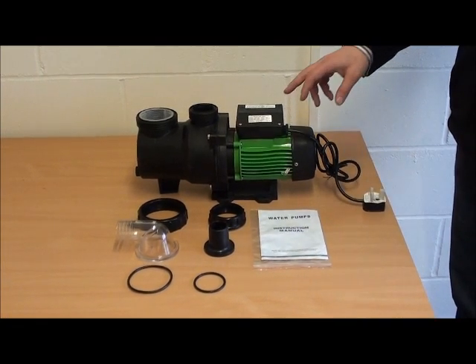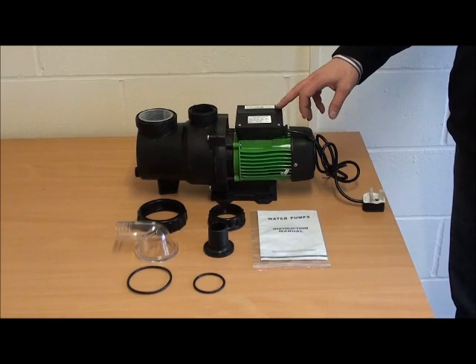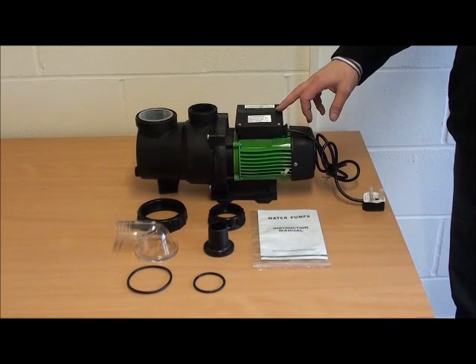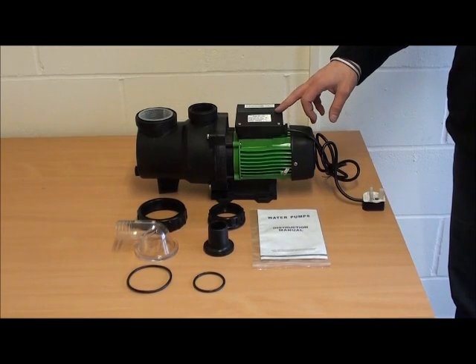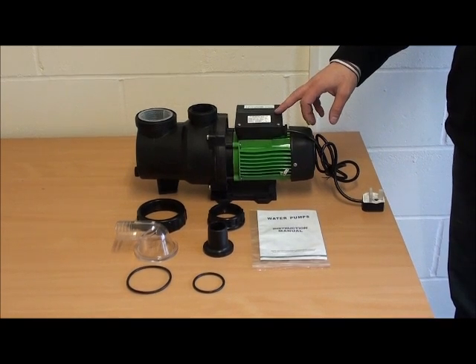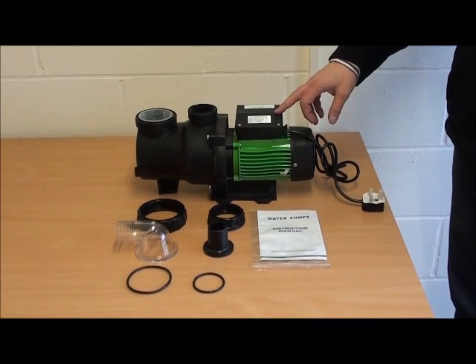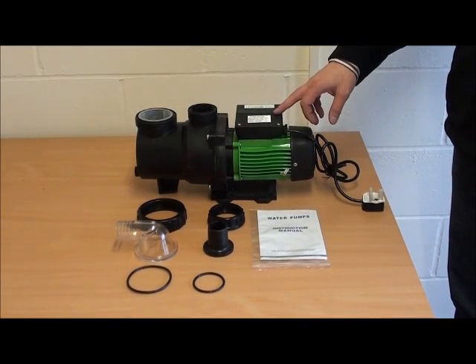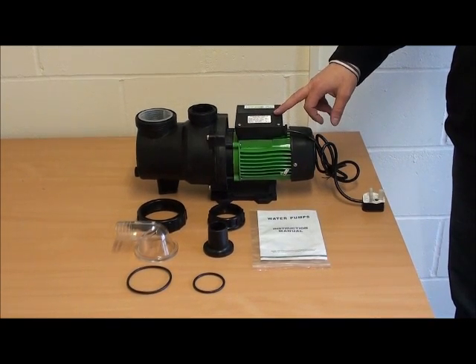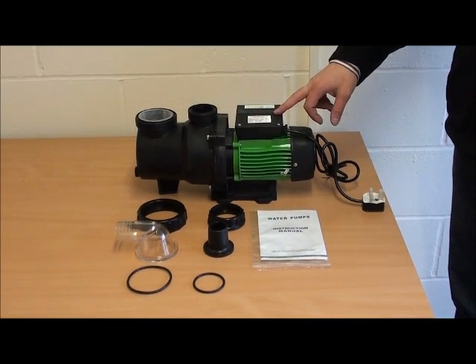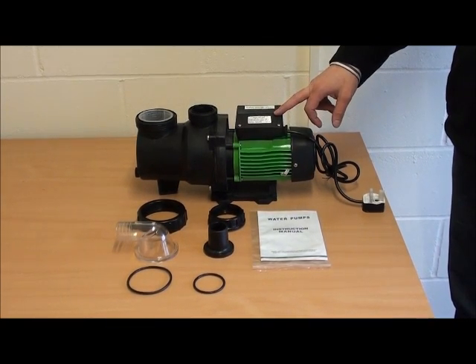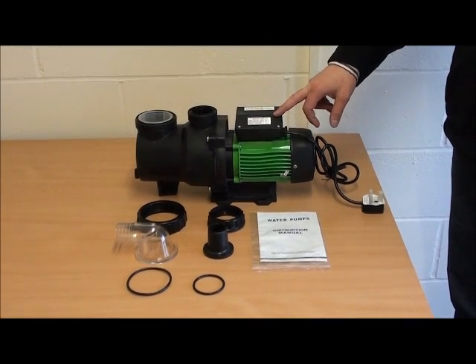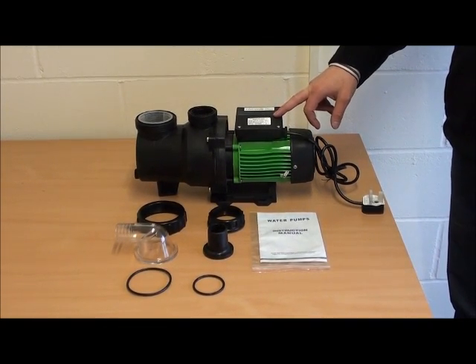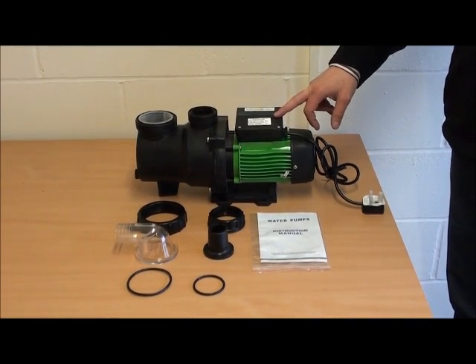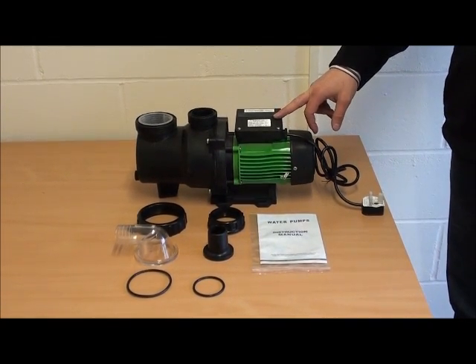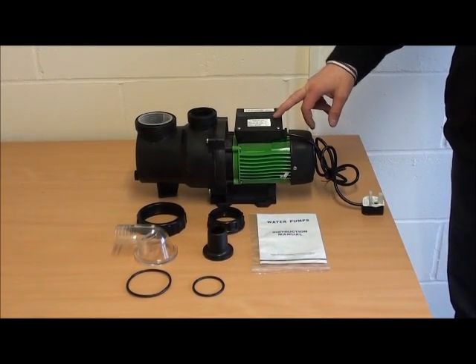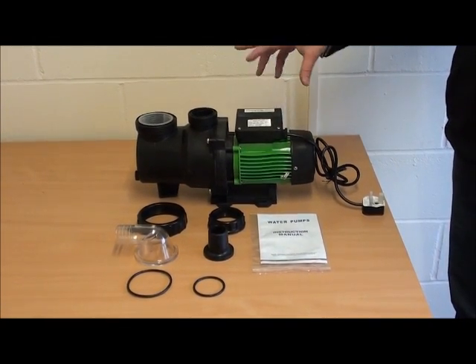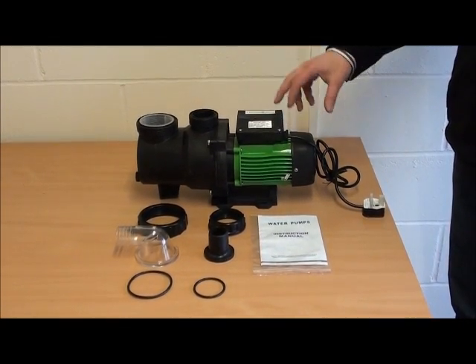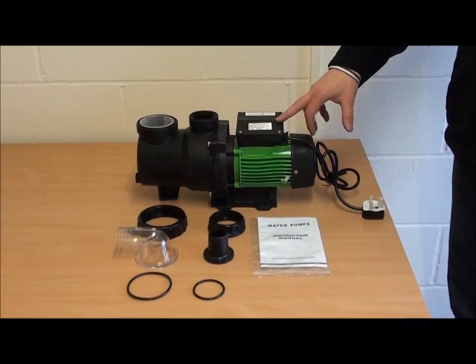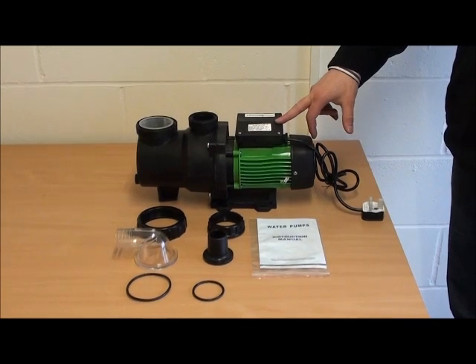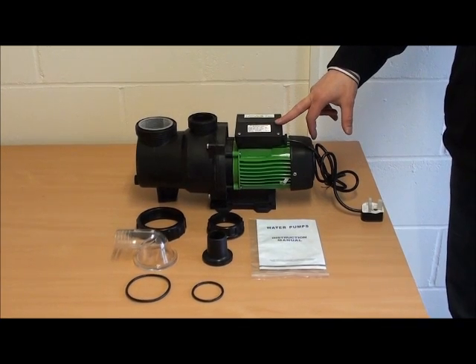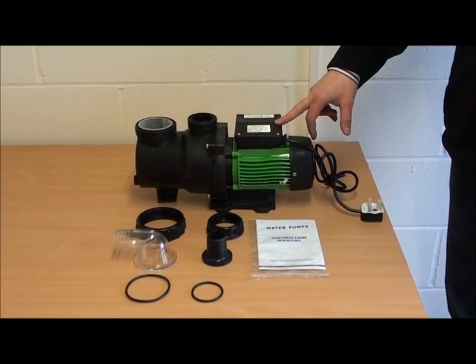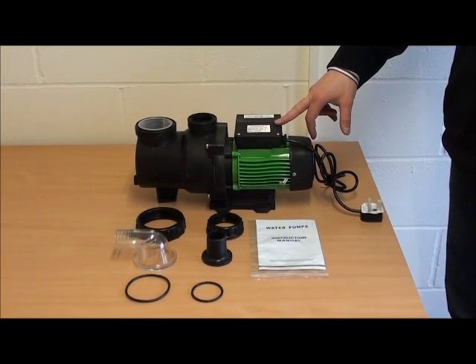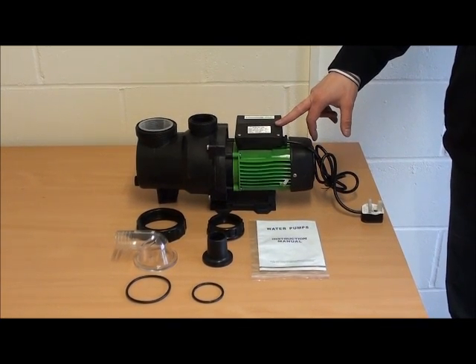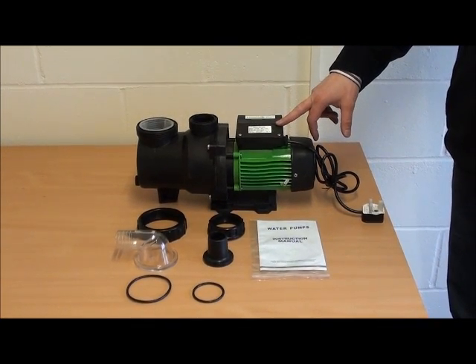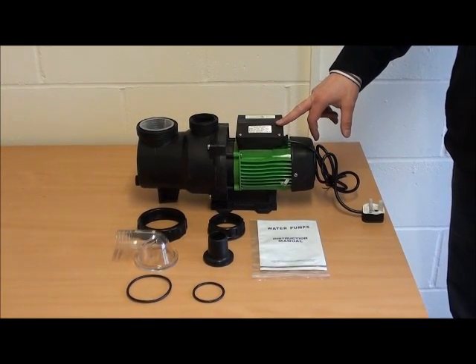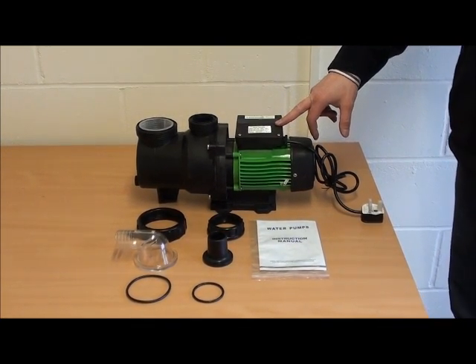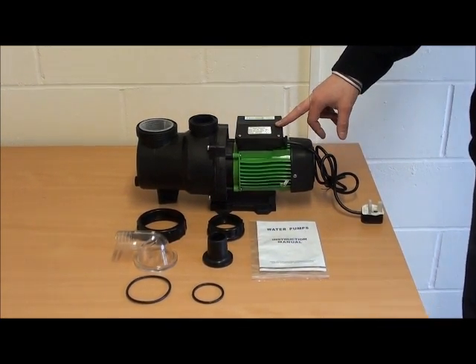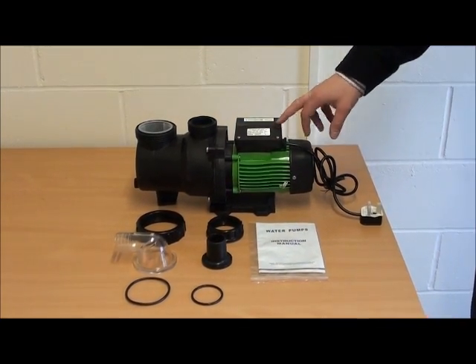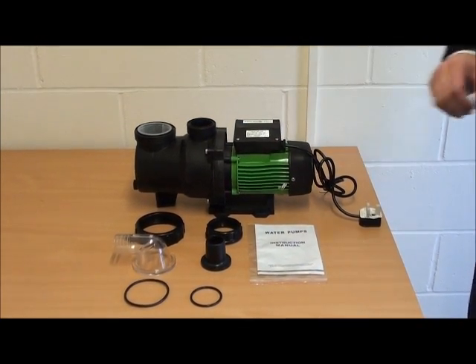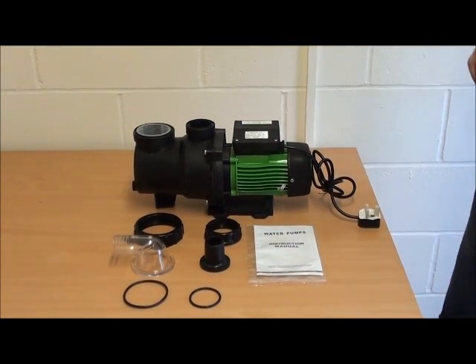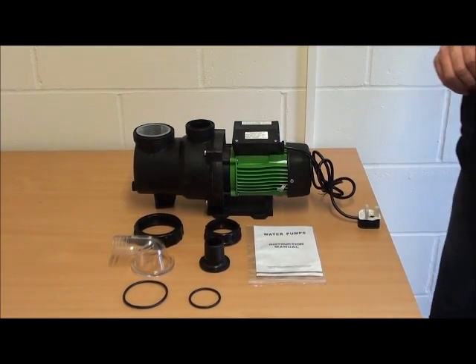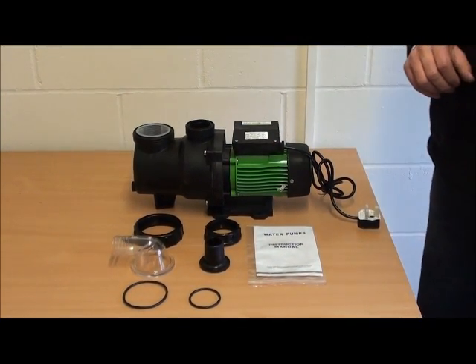This is the HydroPro FCP250S and it's the same model size as the 180S — the smallest in the HydroPro pump range.